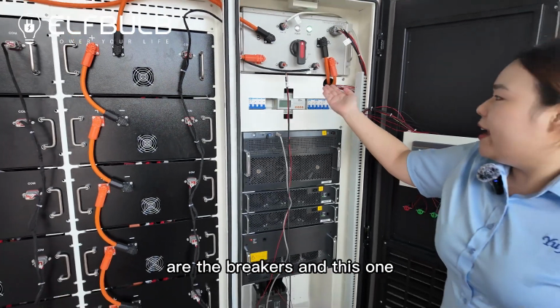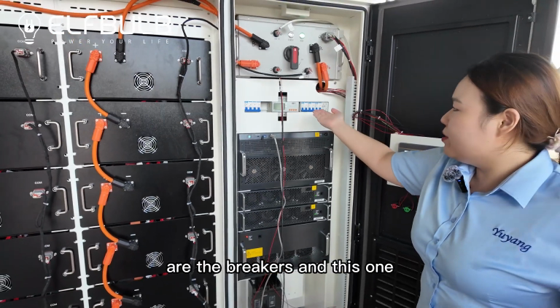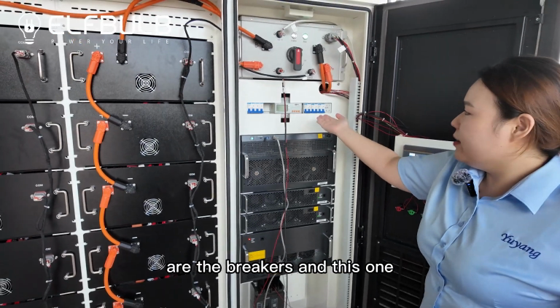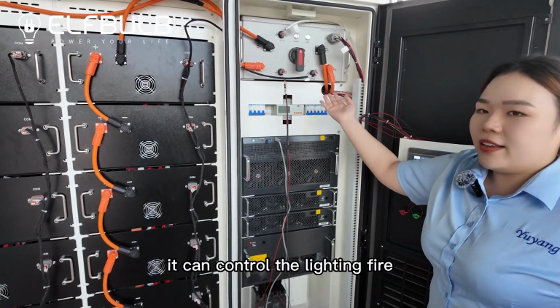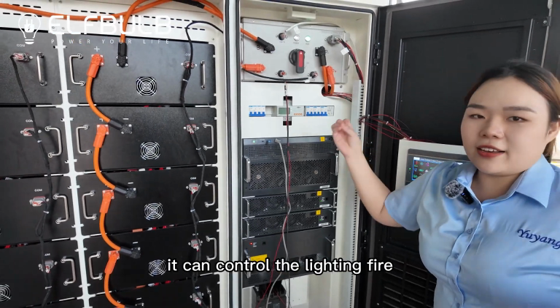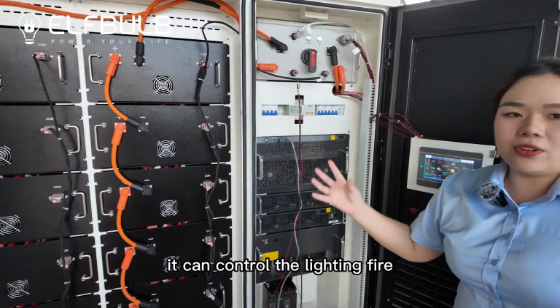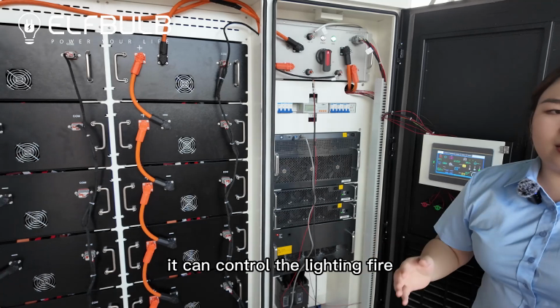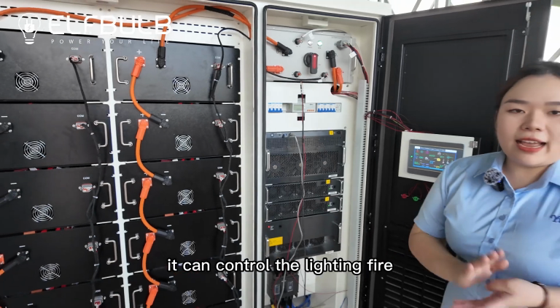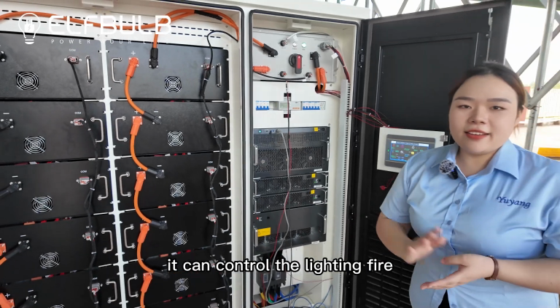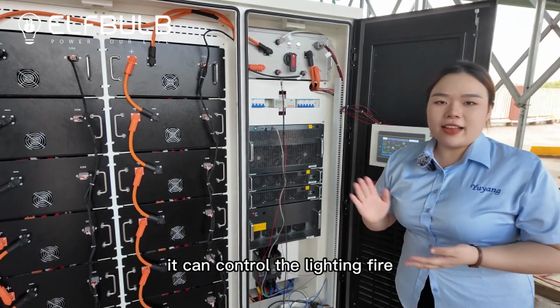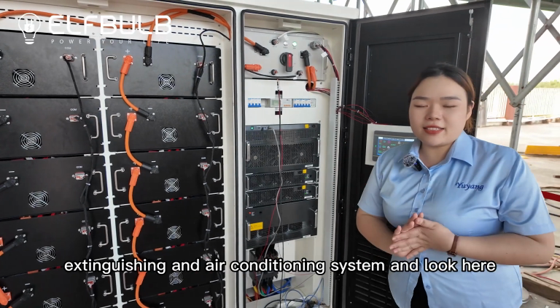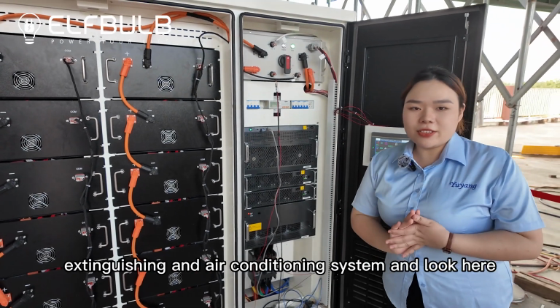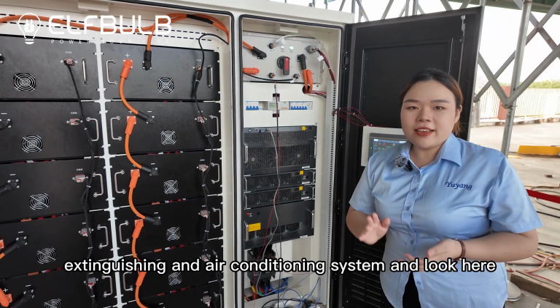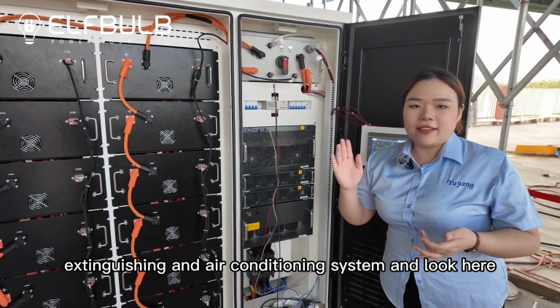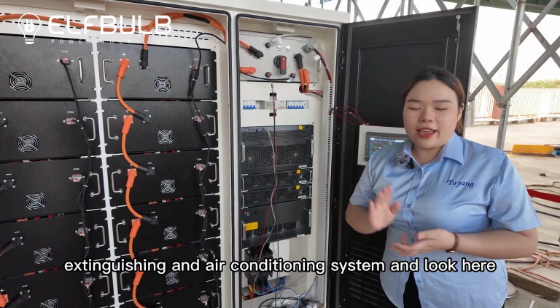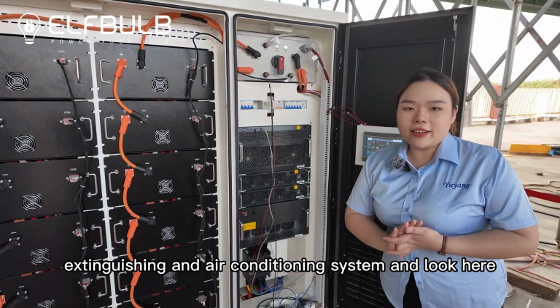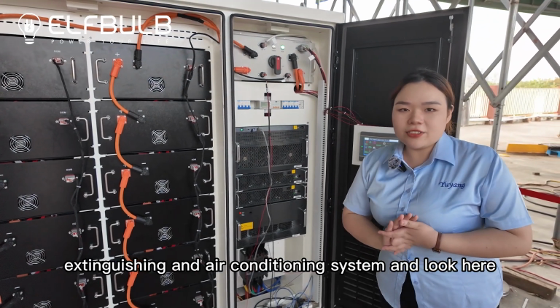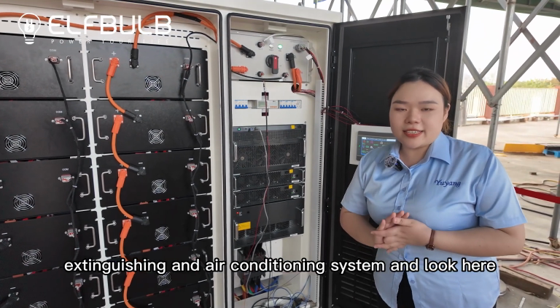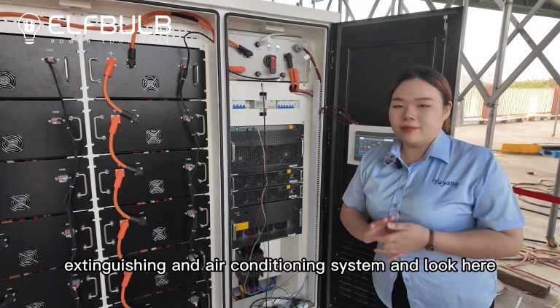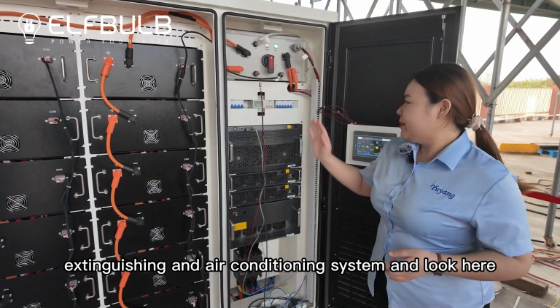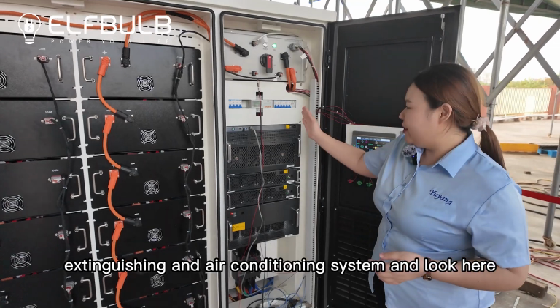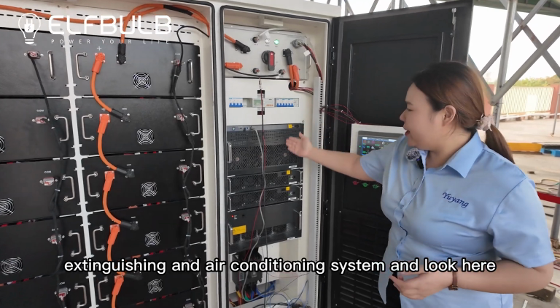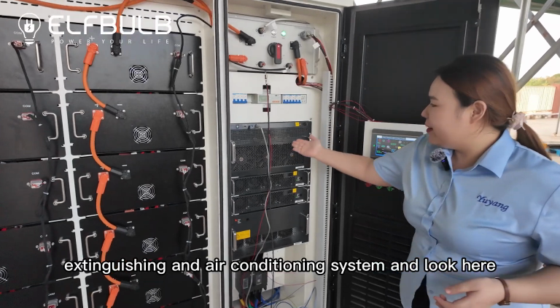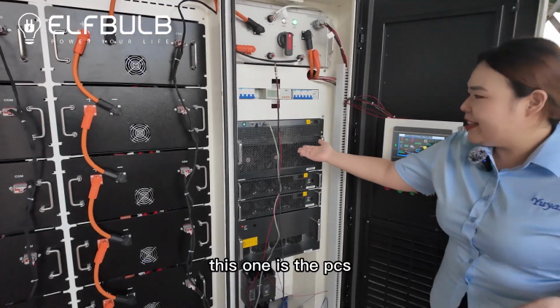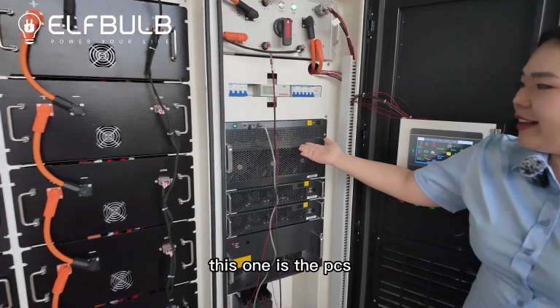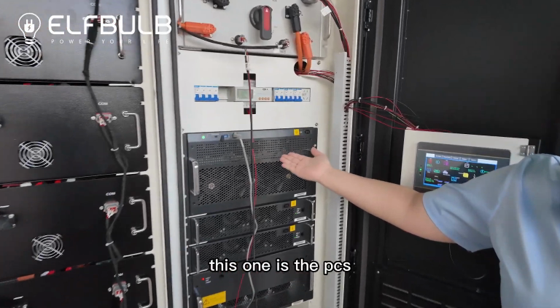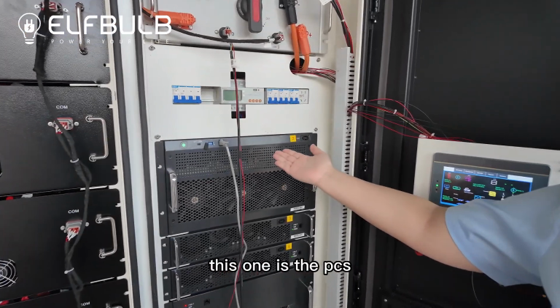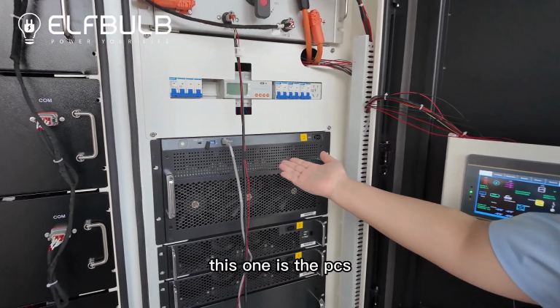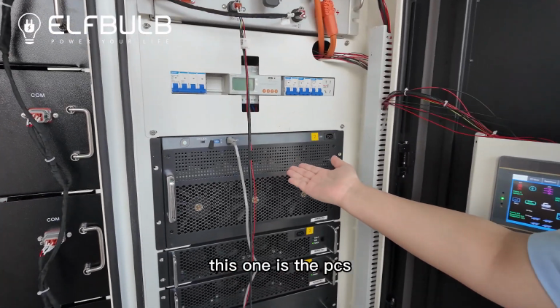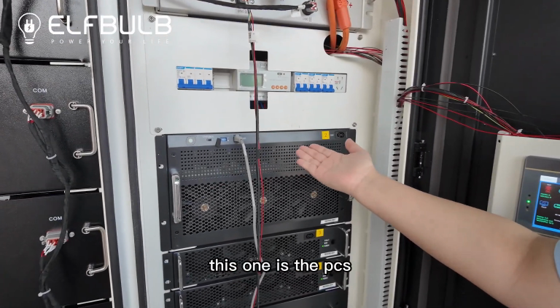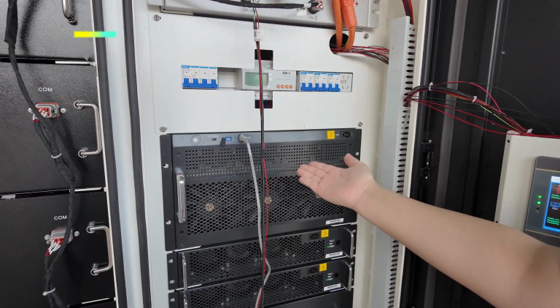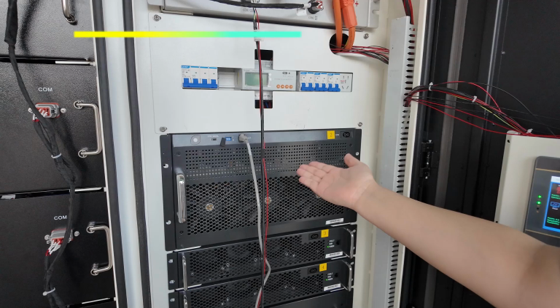And this one can control the lighting, fire extinguishing, and air conditioning system. And look here — this one is the PCS.